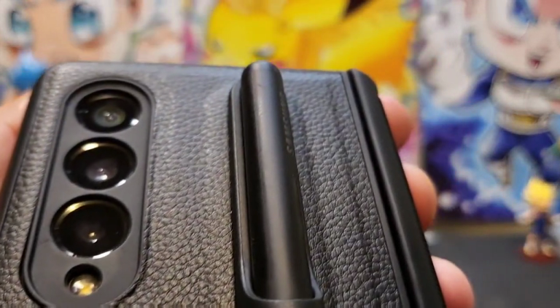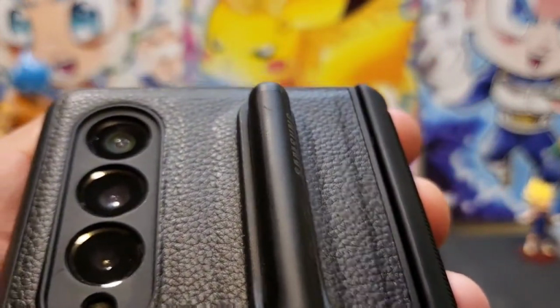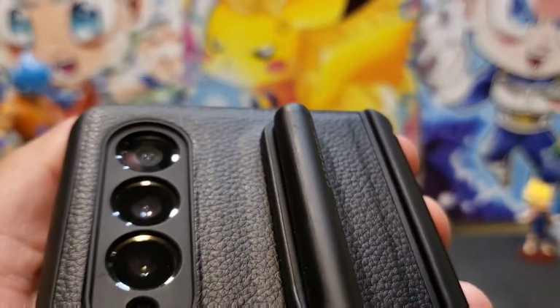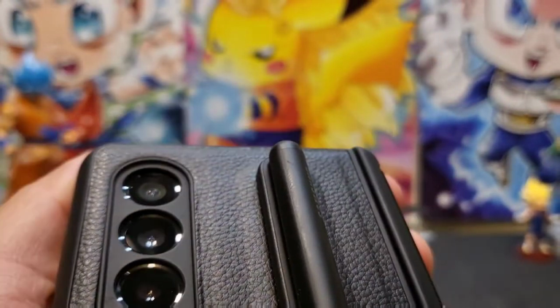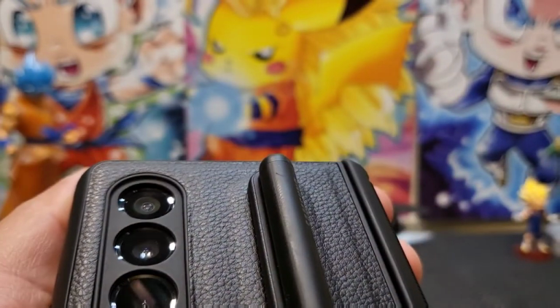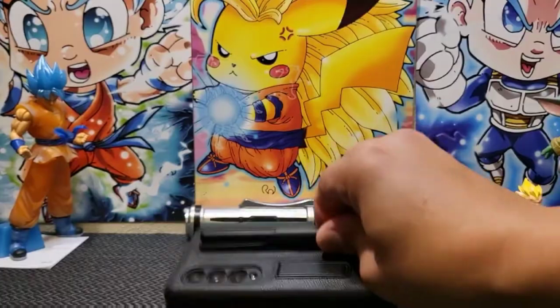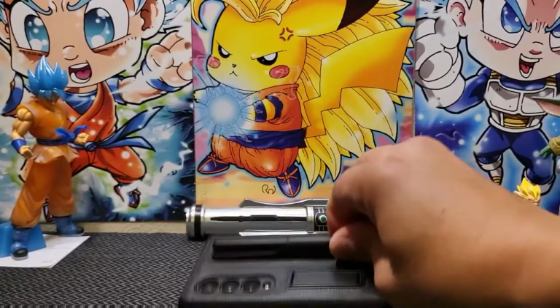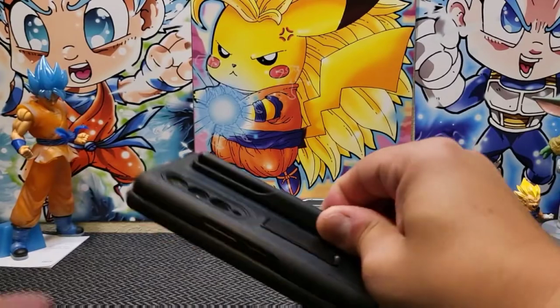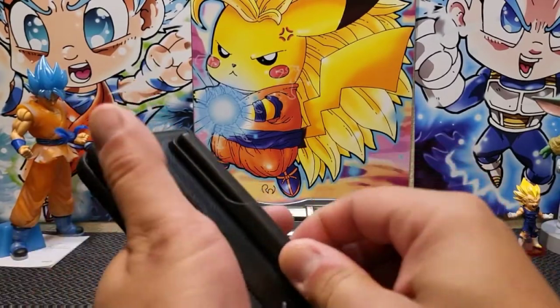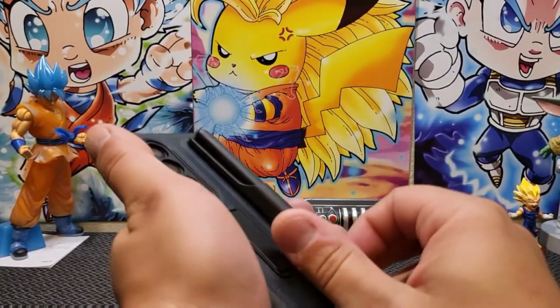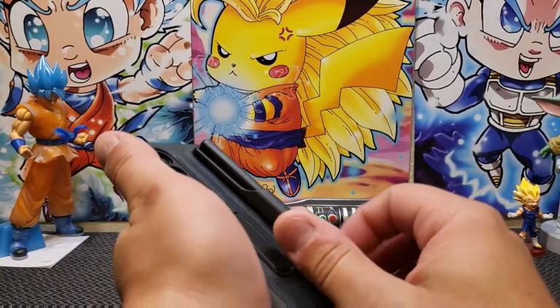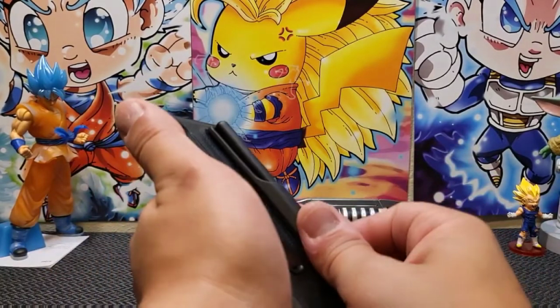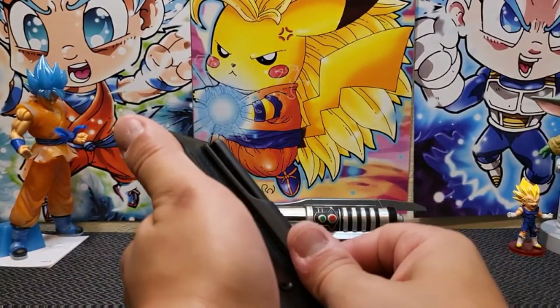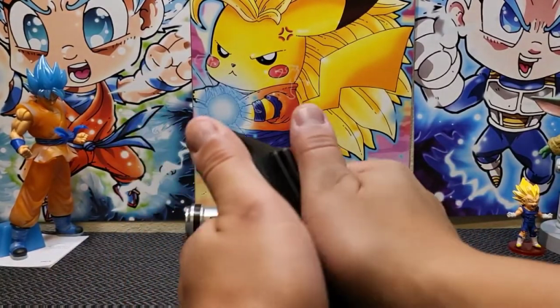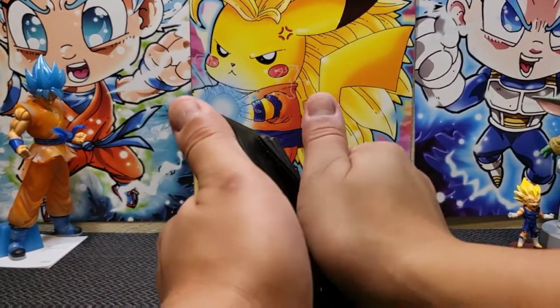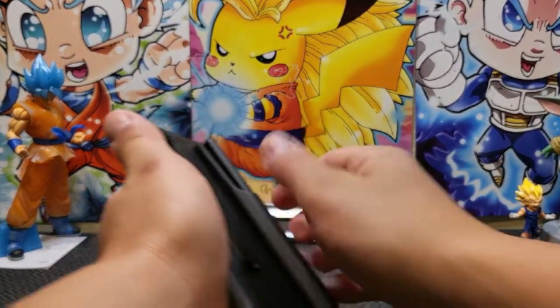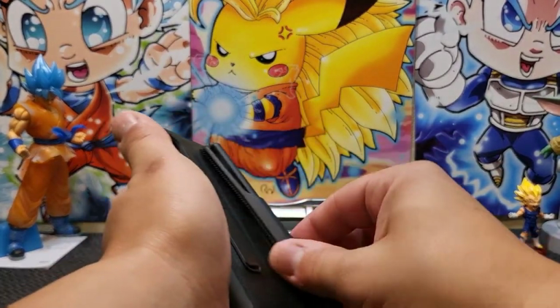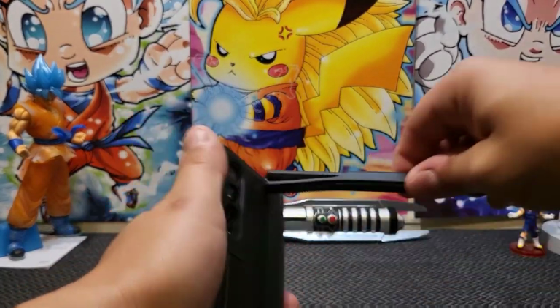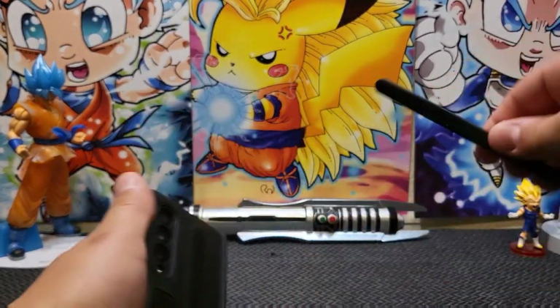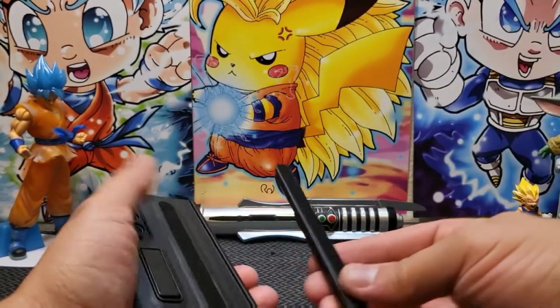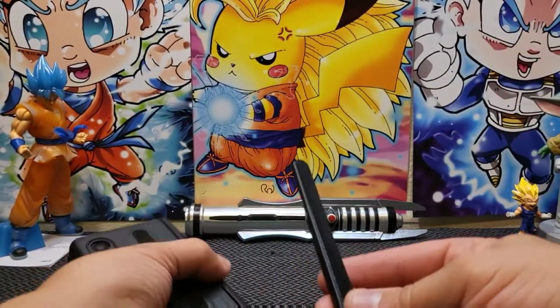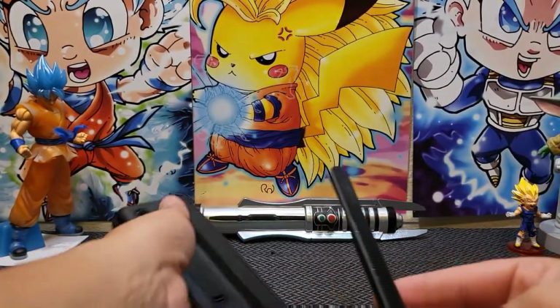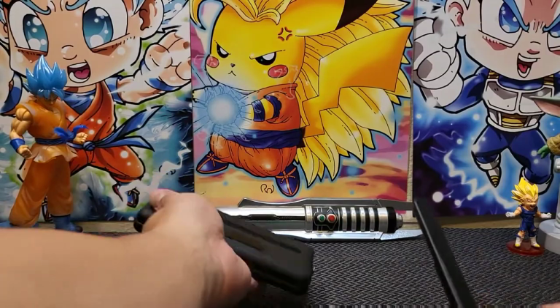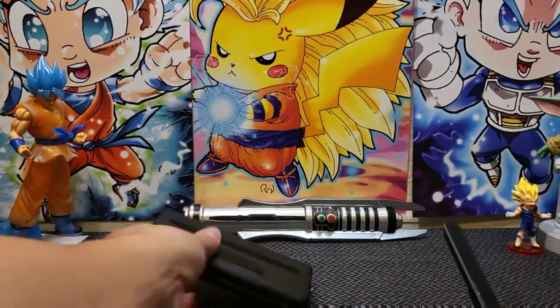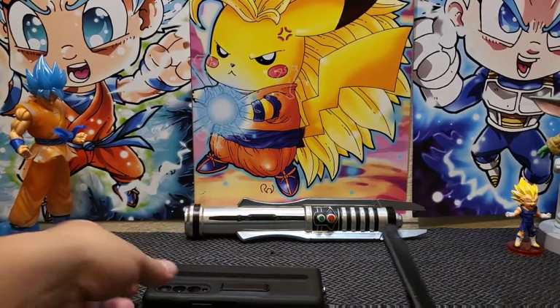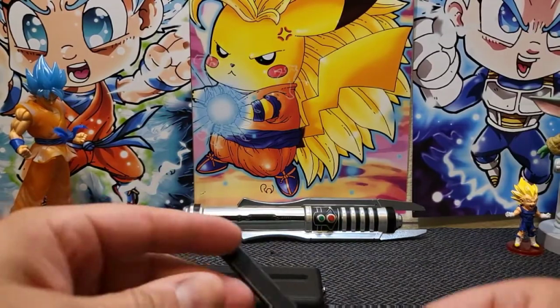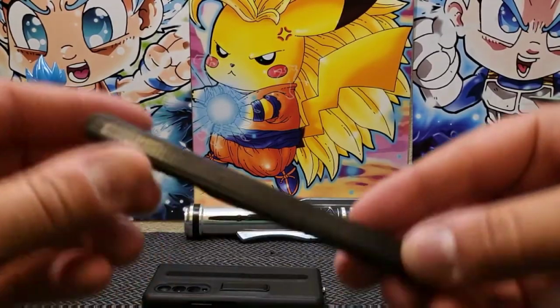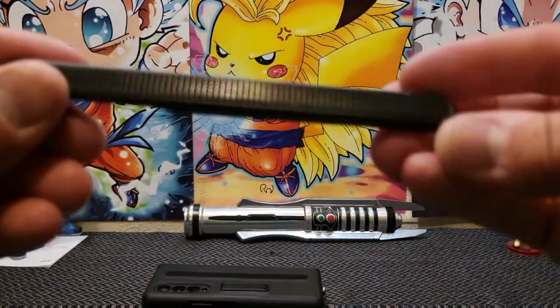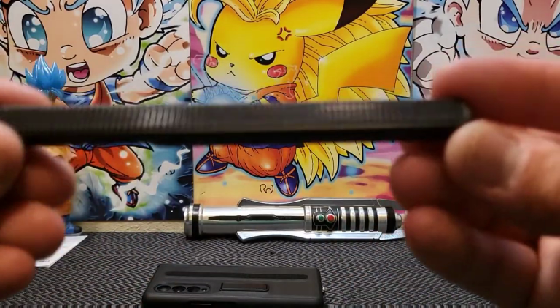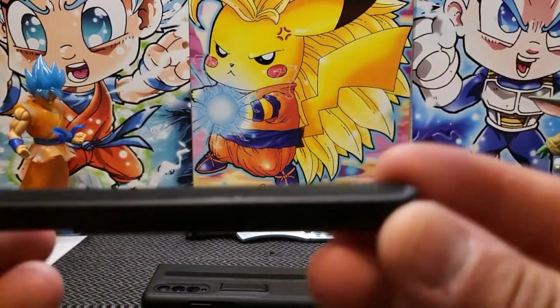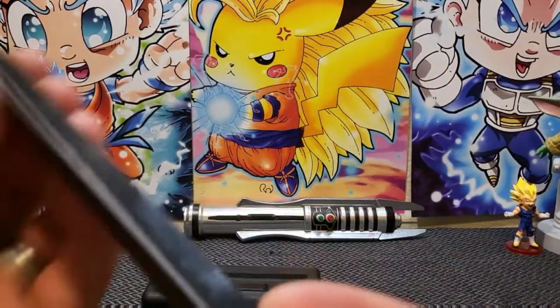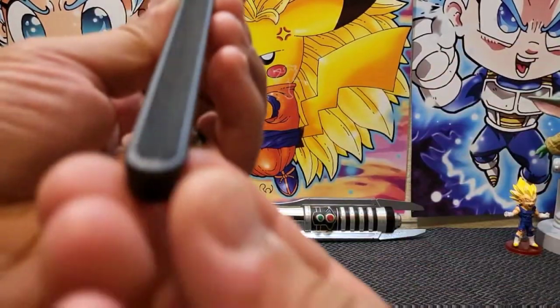The best part about the S Pen holder is that if you want wireless charging or don't feel like having the S Pen with you that day, you can just rip this off. The bad part is: if you want wireless charging, you have to rip this off.